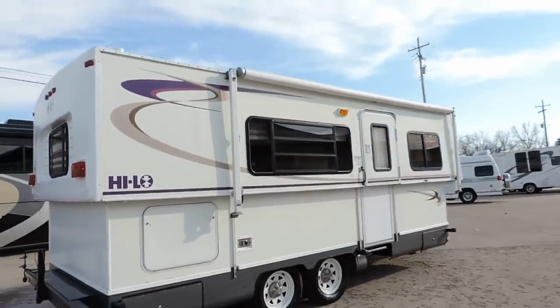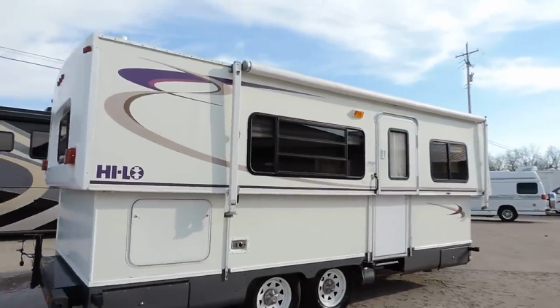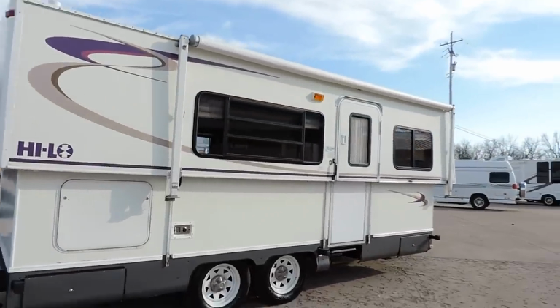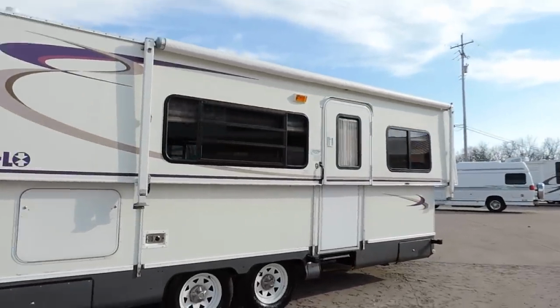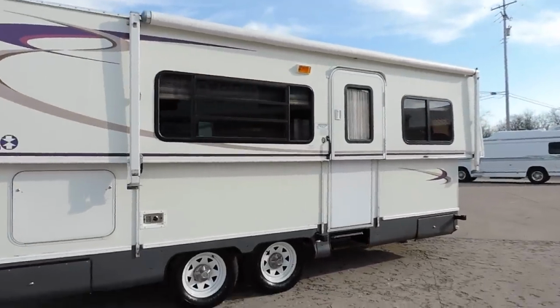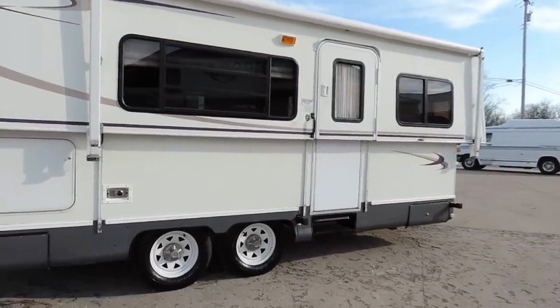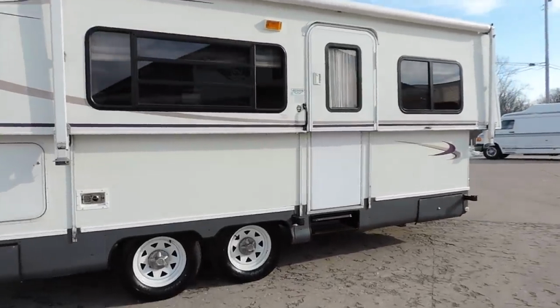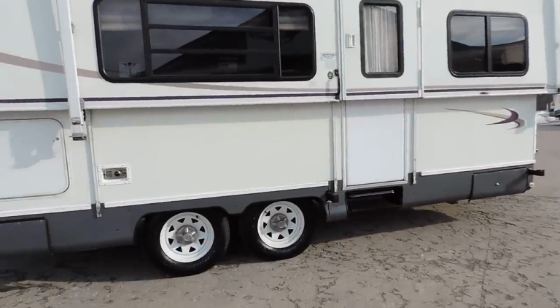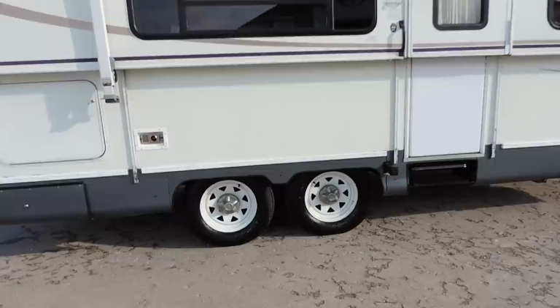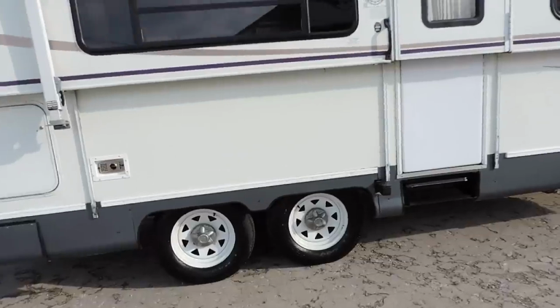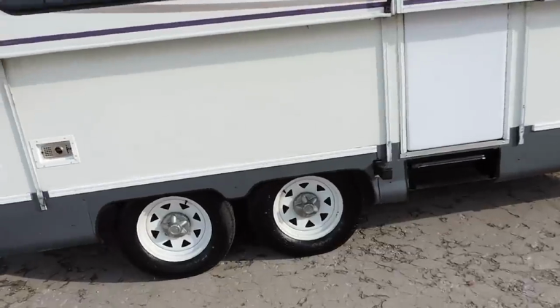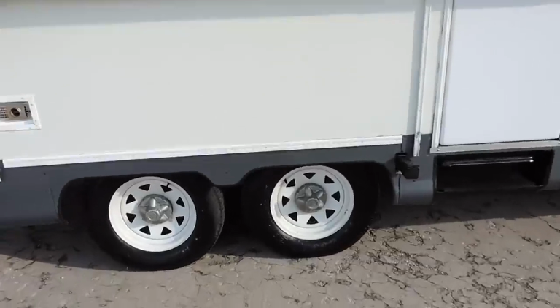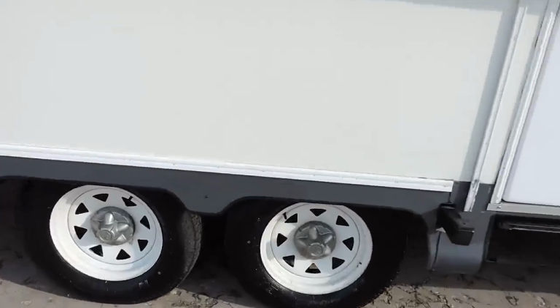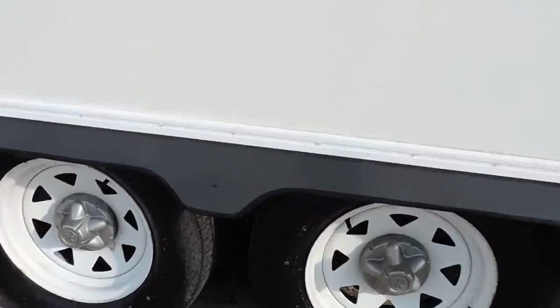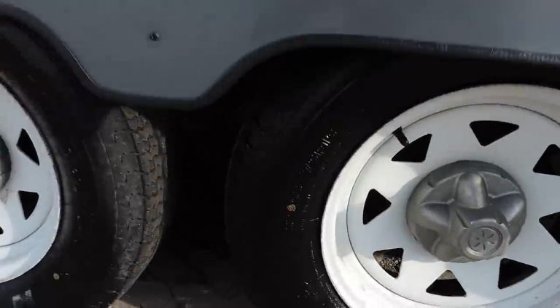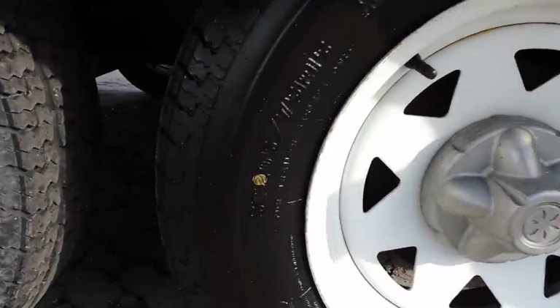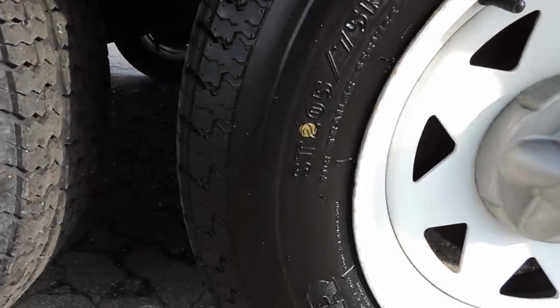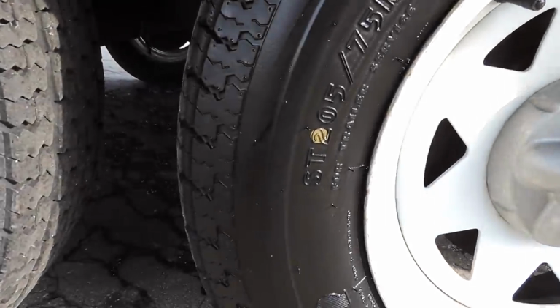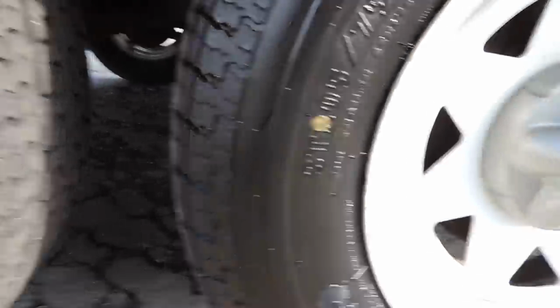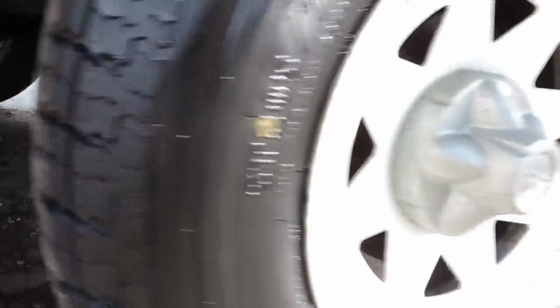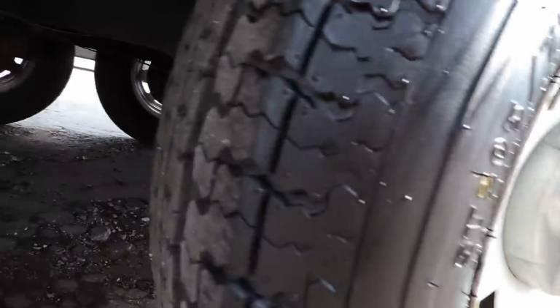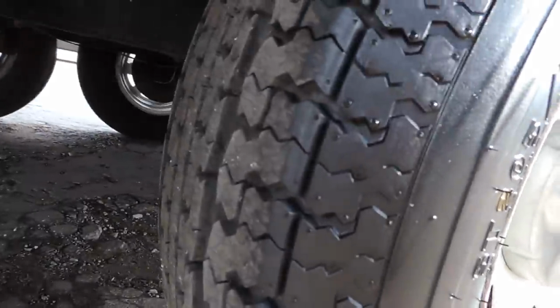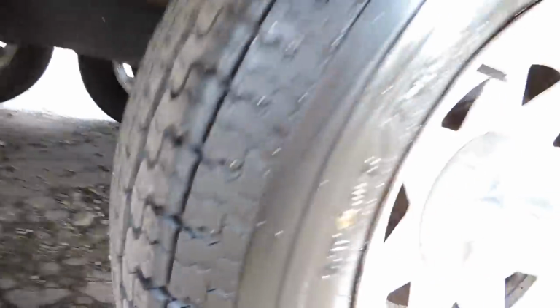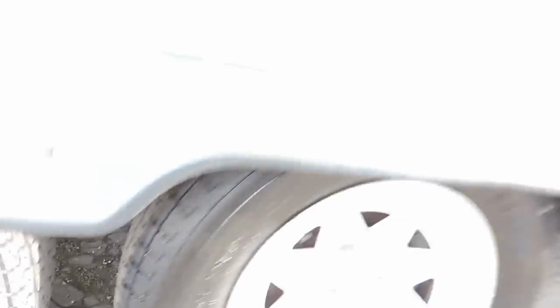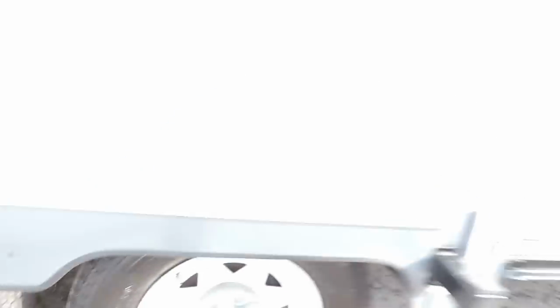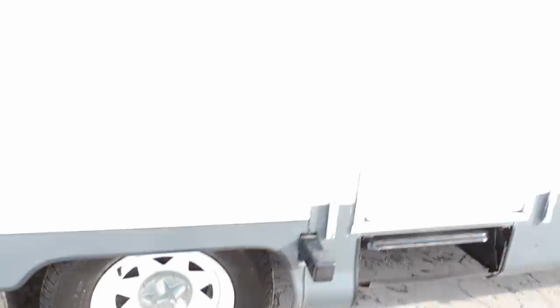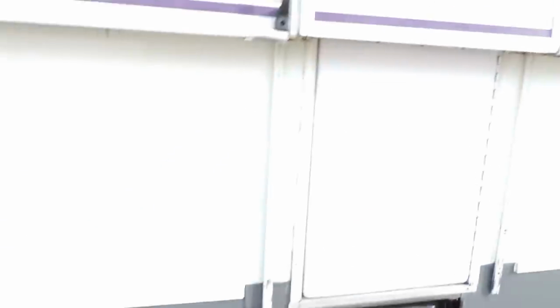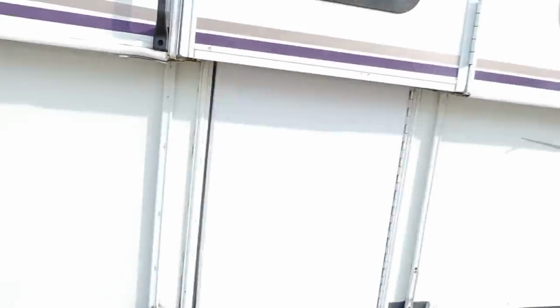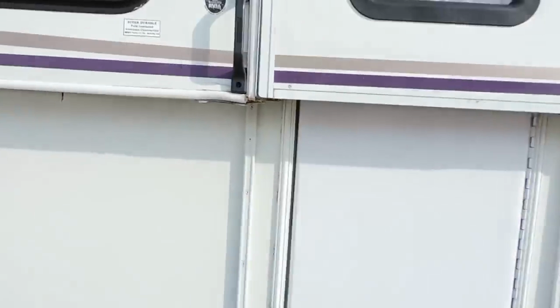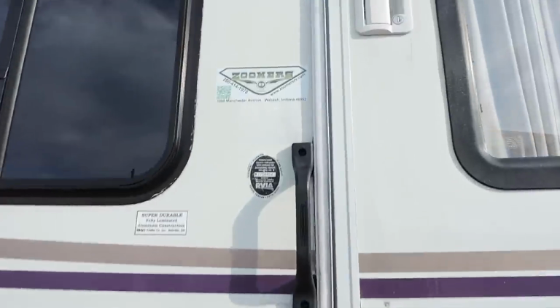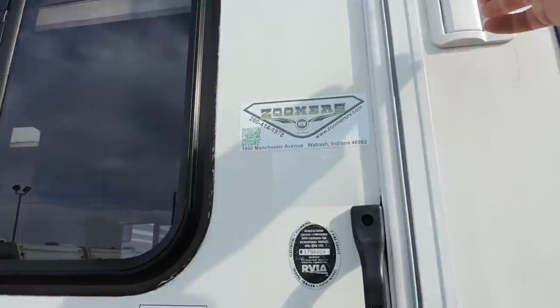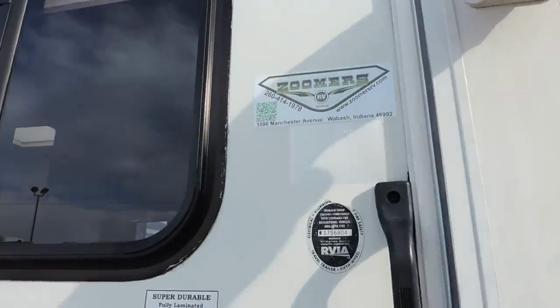Nice clean unit on the exterior. Just had the awning out — awning is in great shape. Has Goodyear Marathon tires, tires are not weather cracked, about 65-70% tread. We'll walk inside.